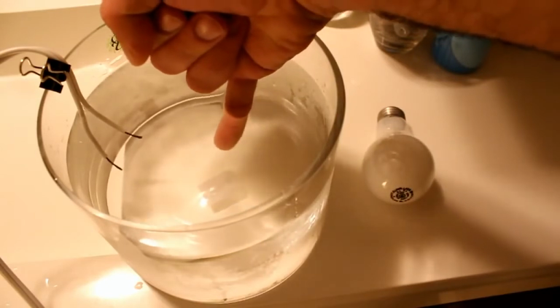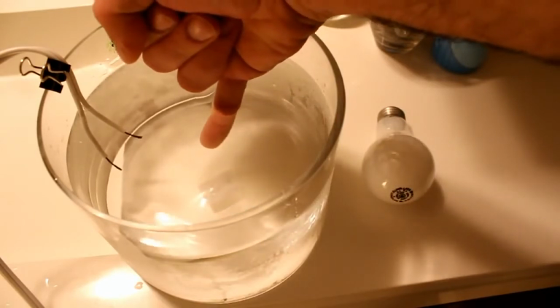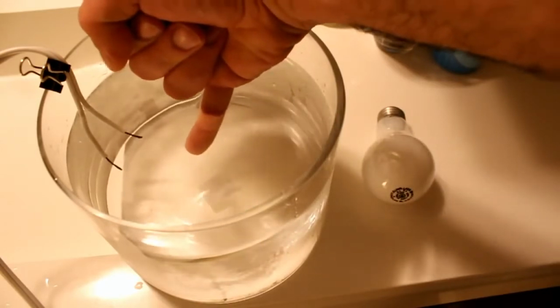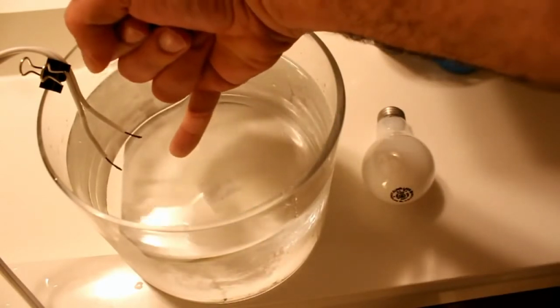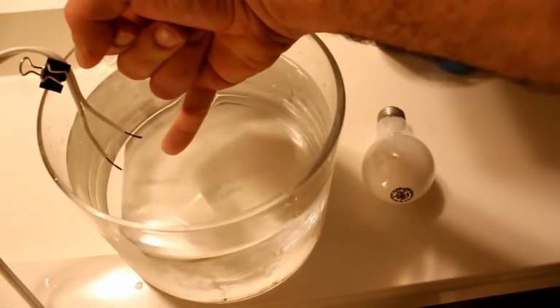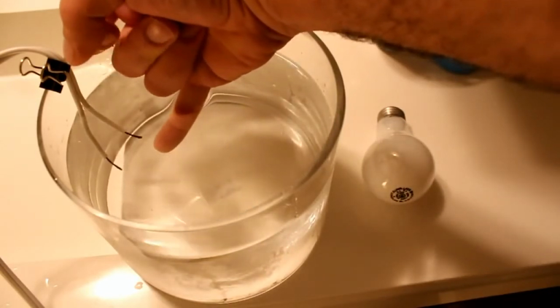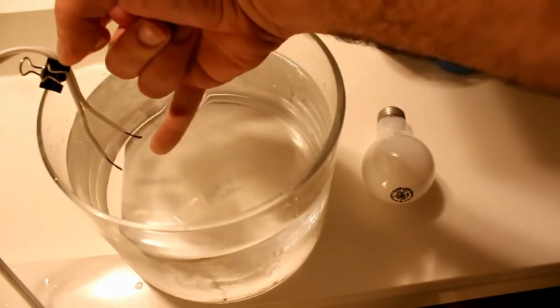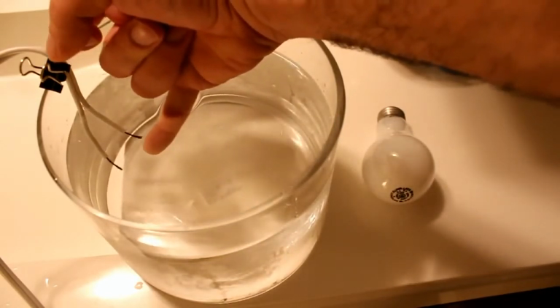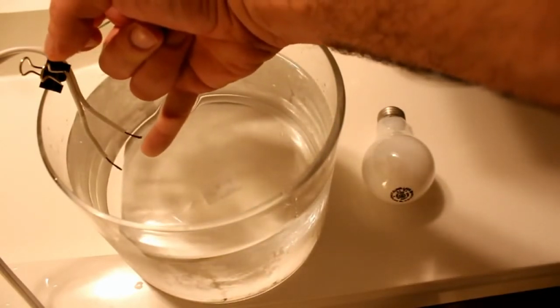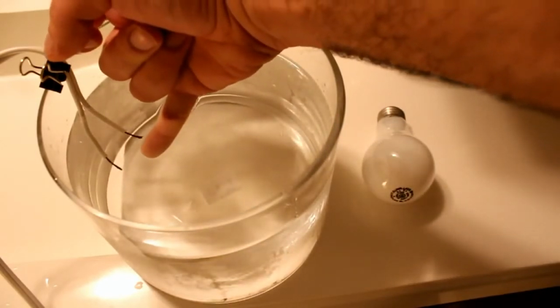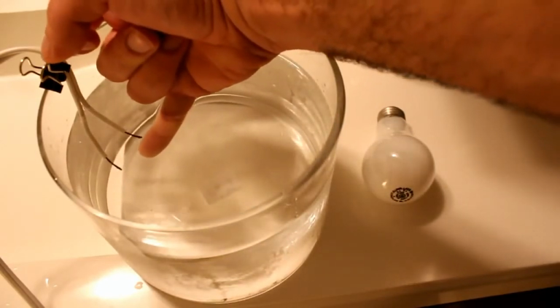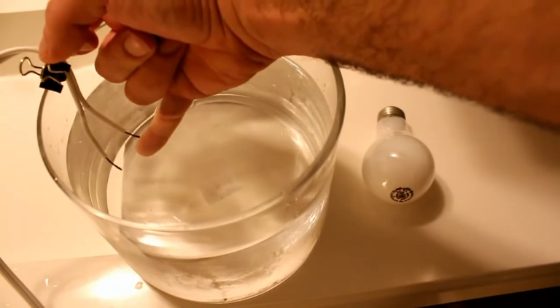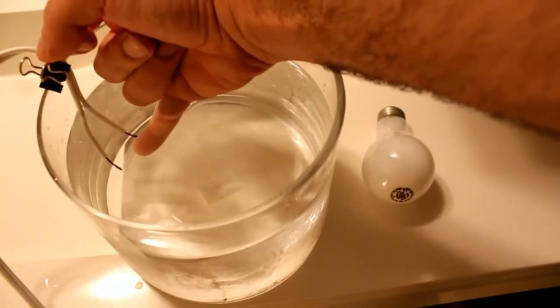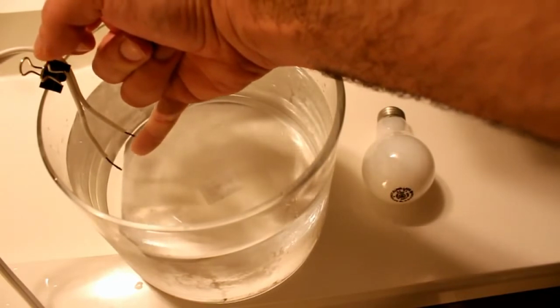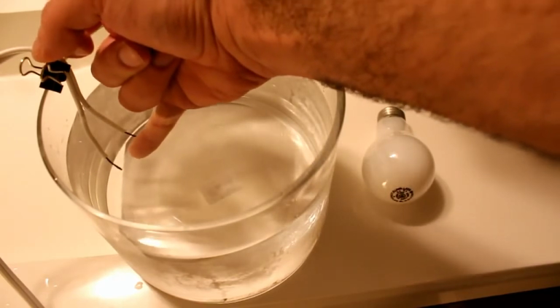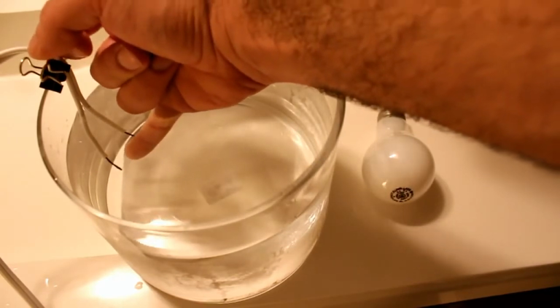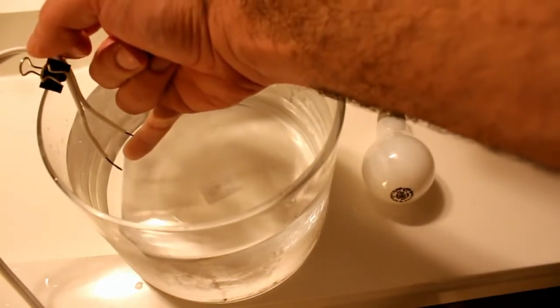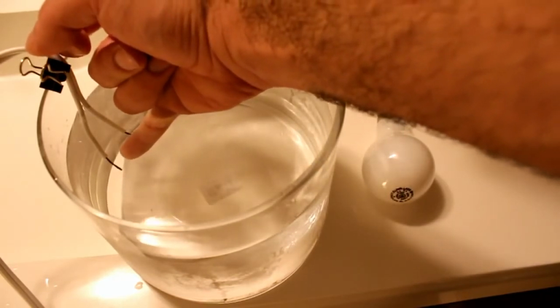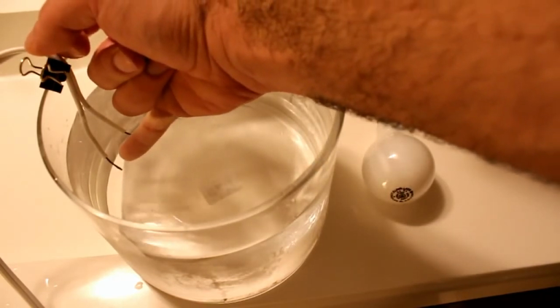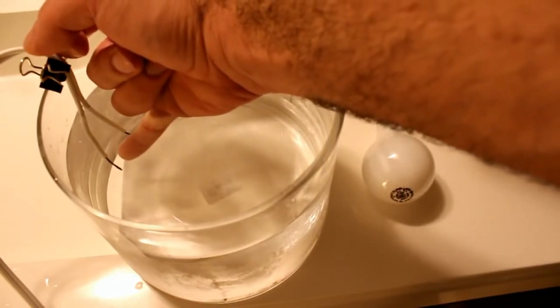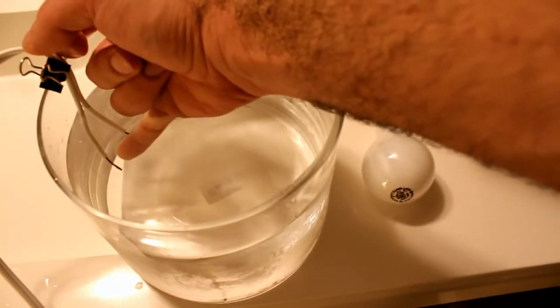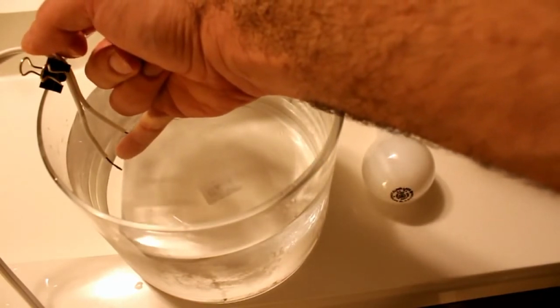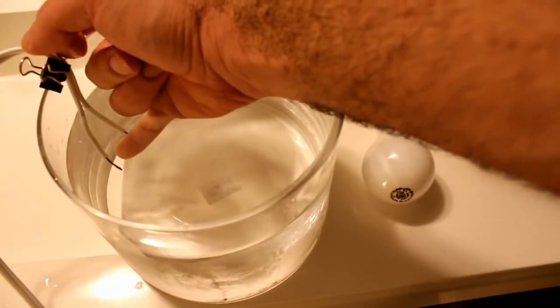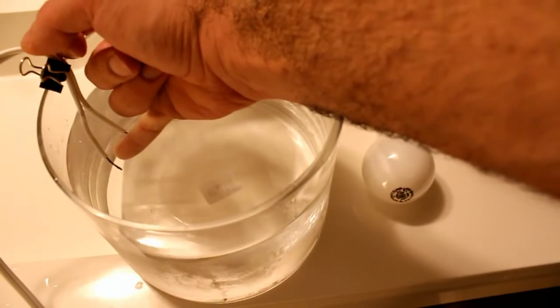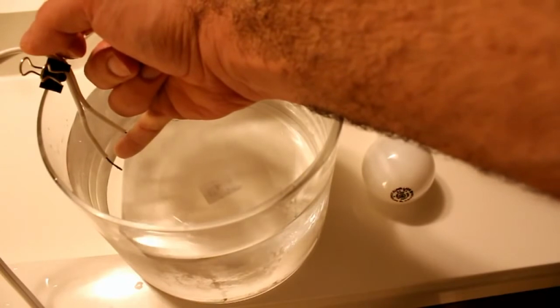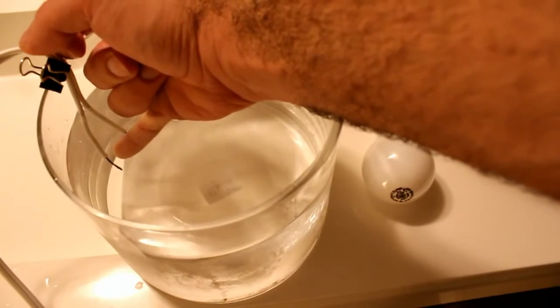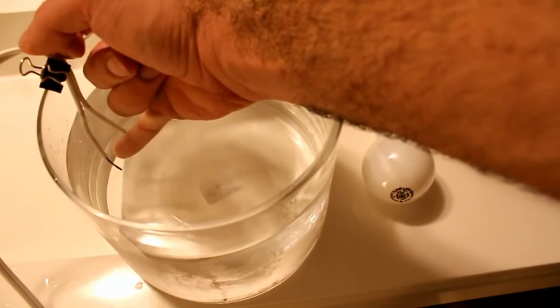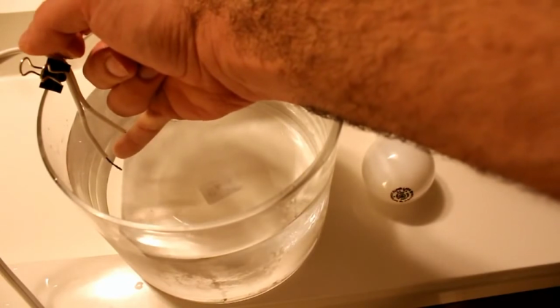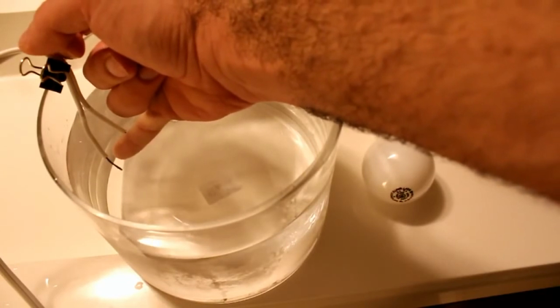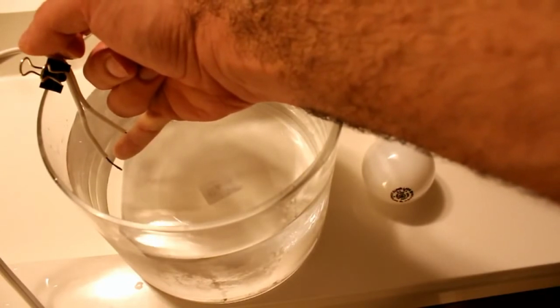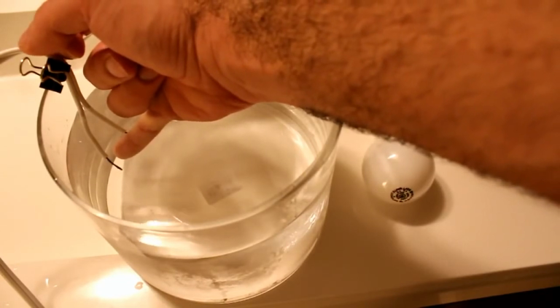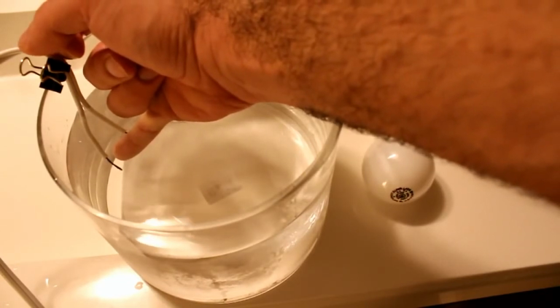Nothing. Let's go between the wires. This is scary. Definitely don't try this at home. I can feel the electricity here, but very little — not much.